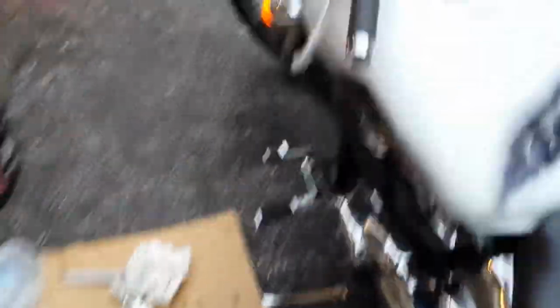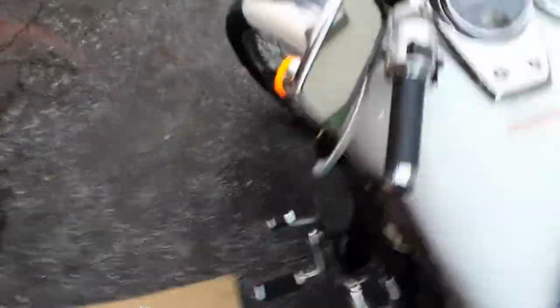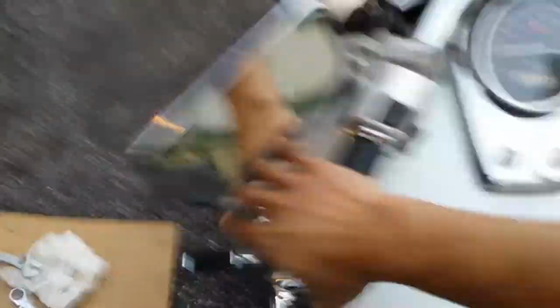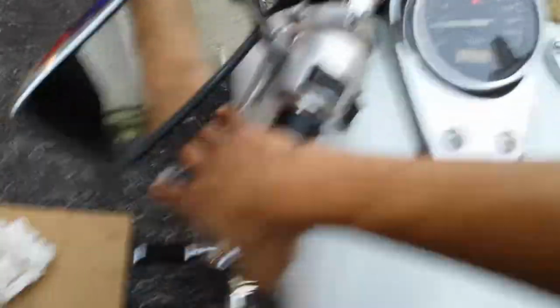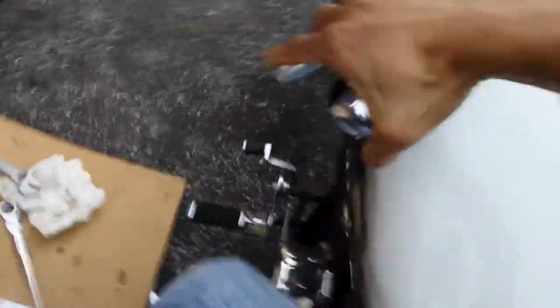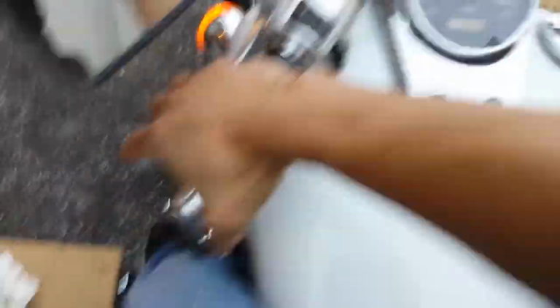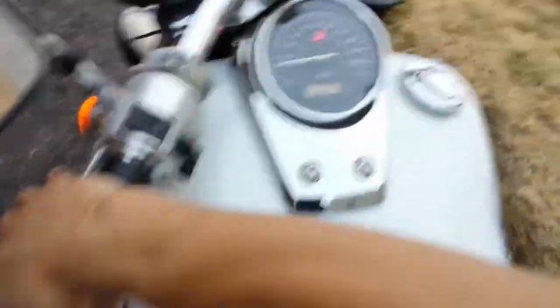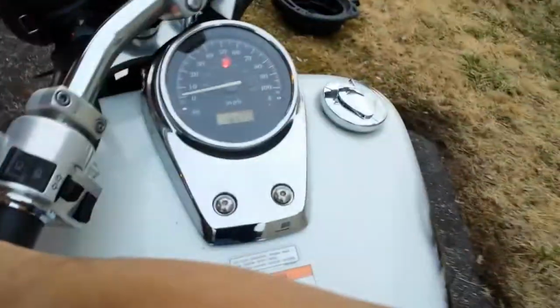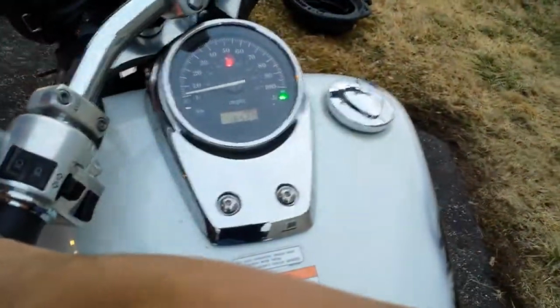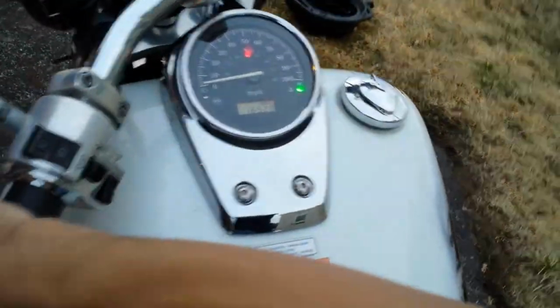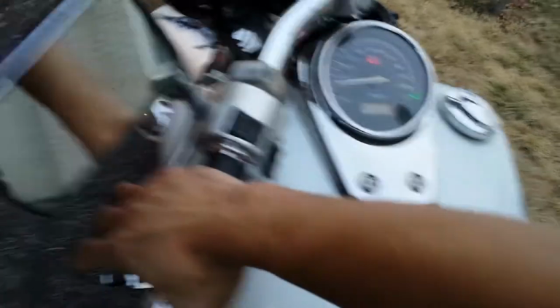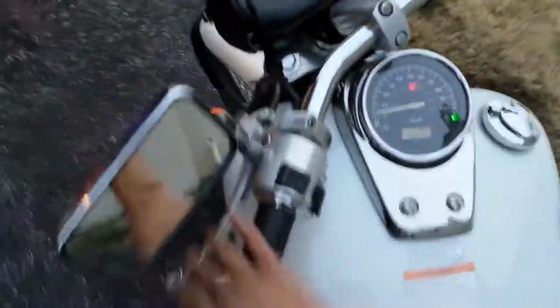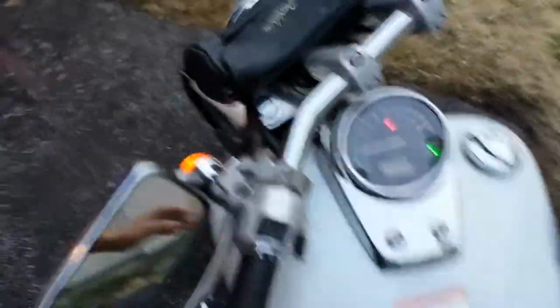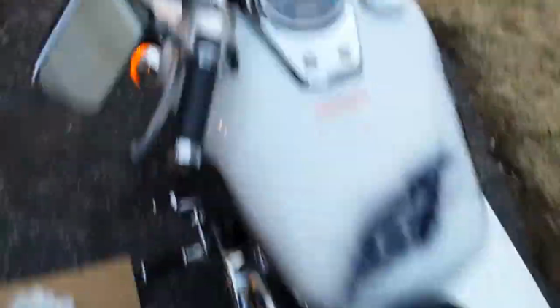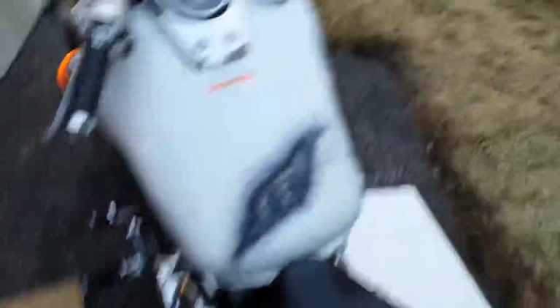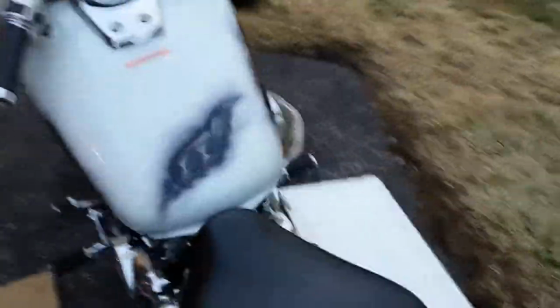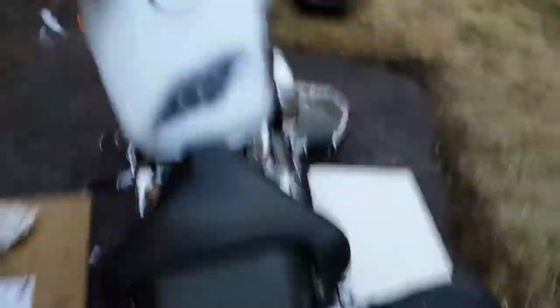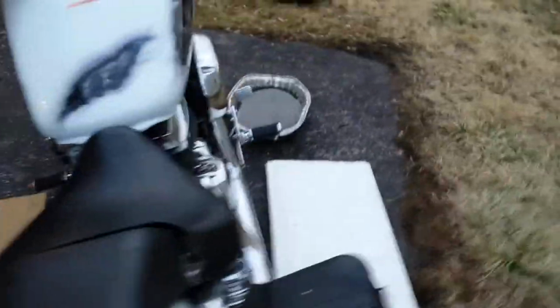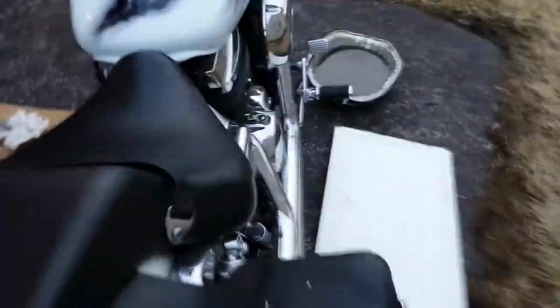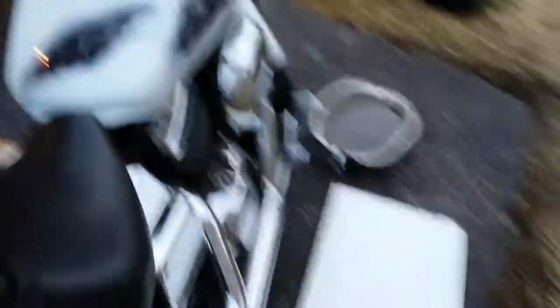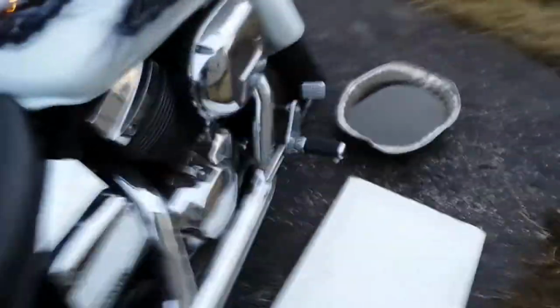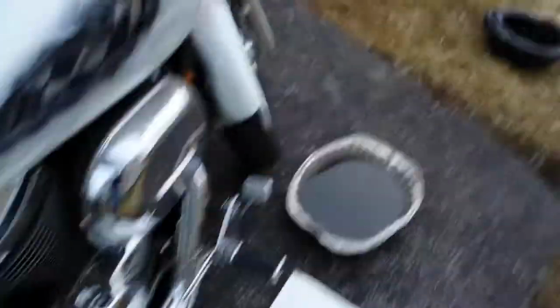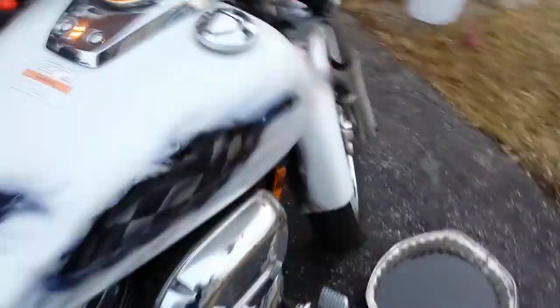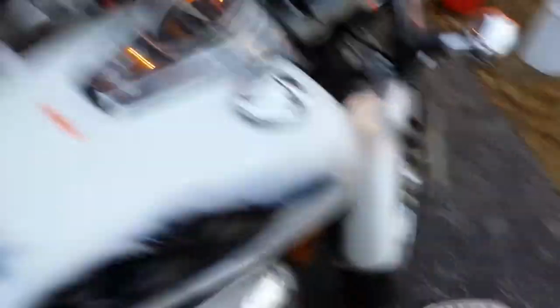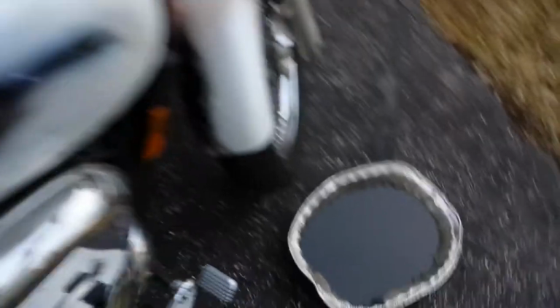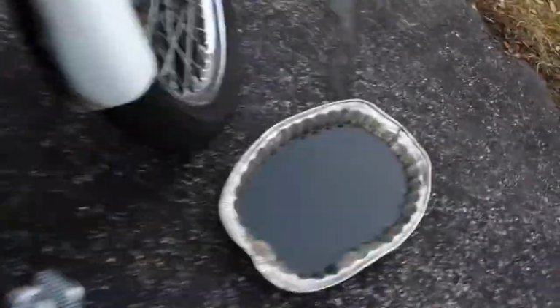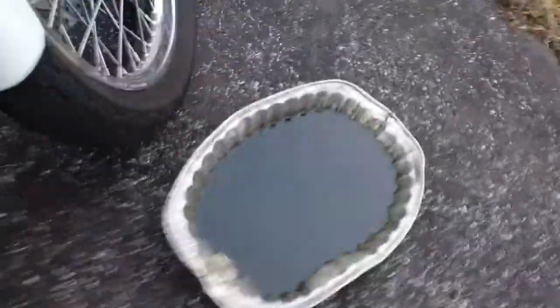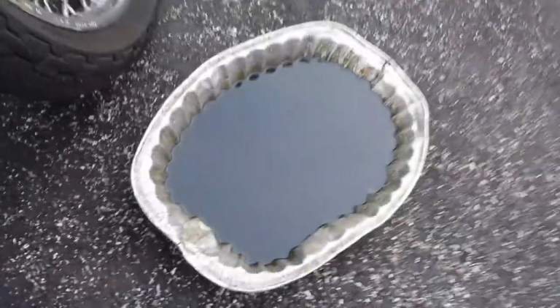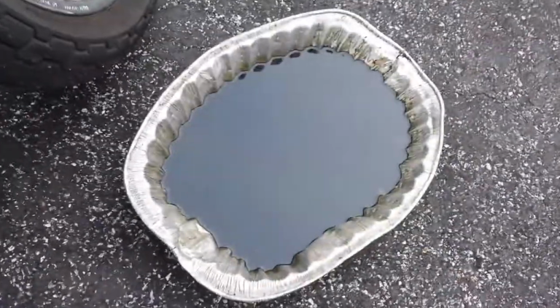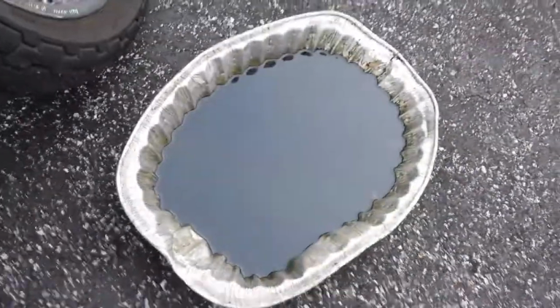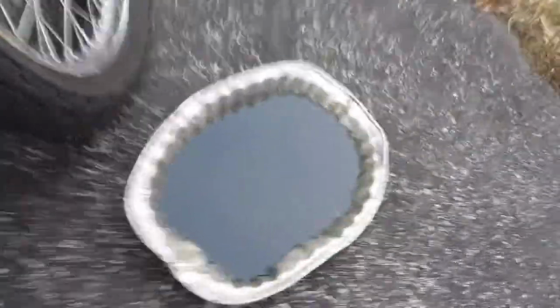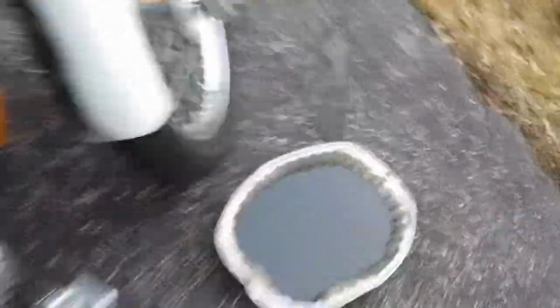It's at zero — alright, it's all warmed up. A little dirty, but it's done.